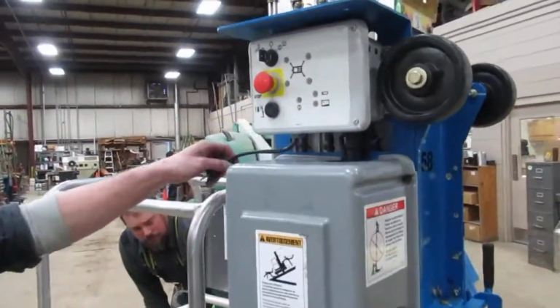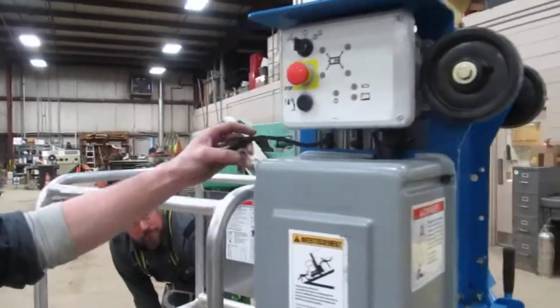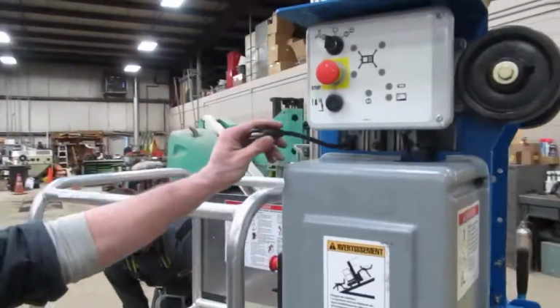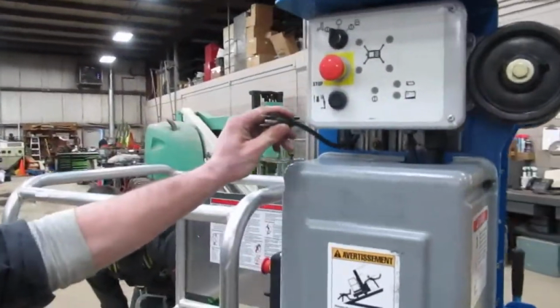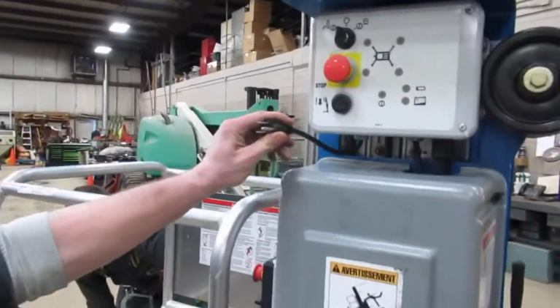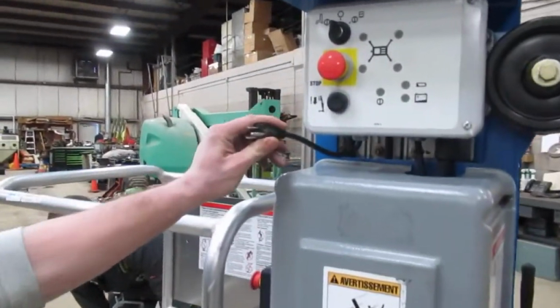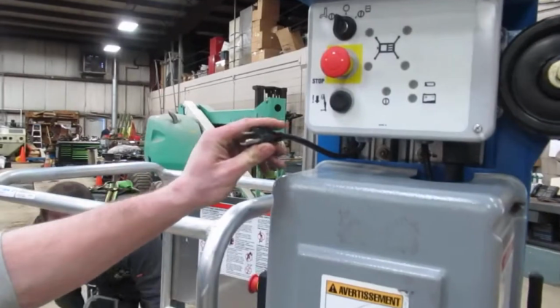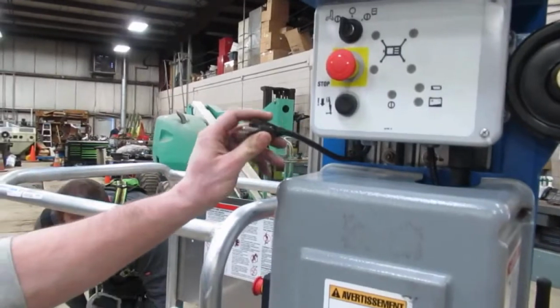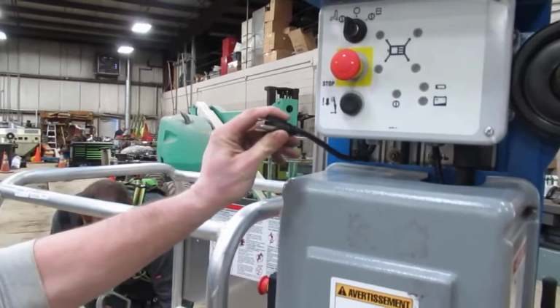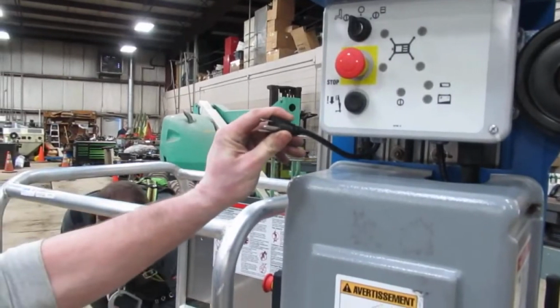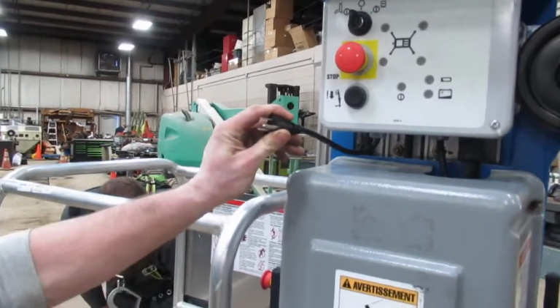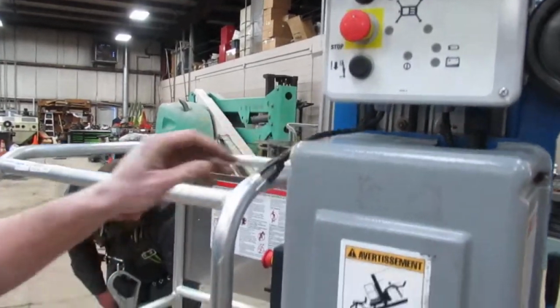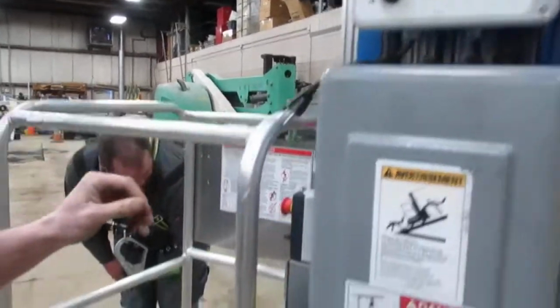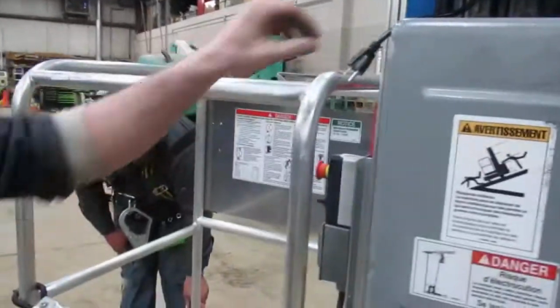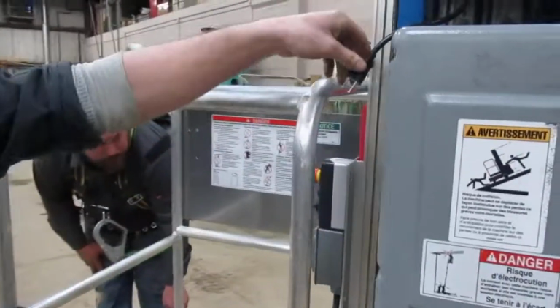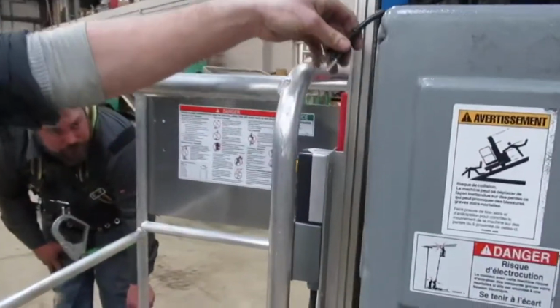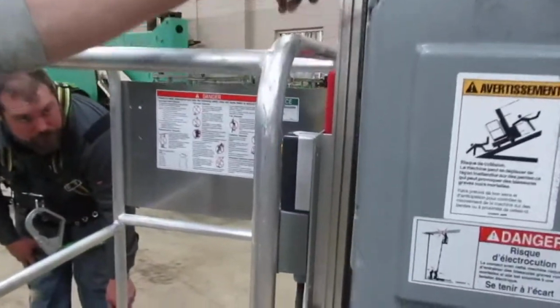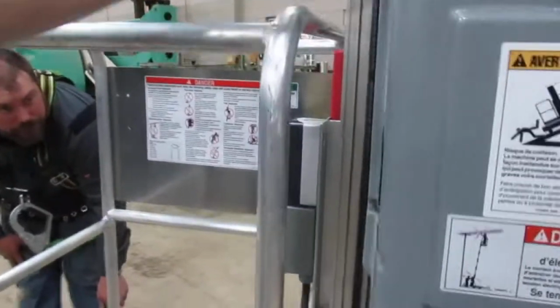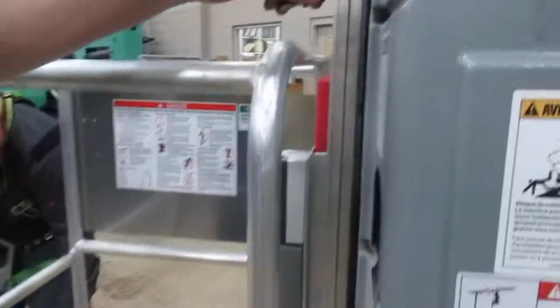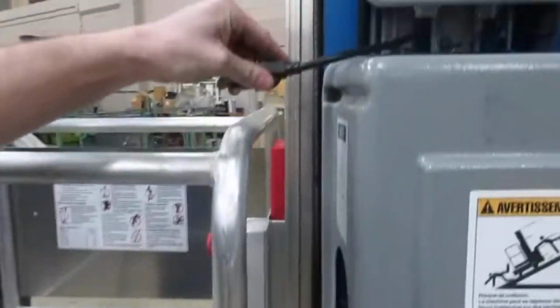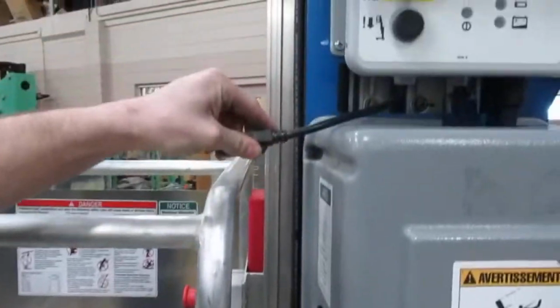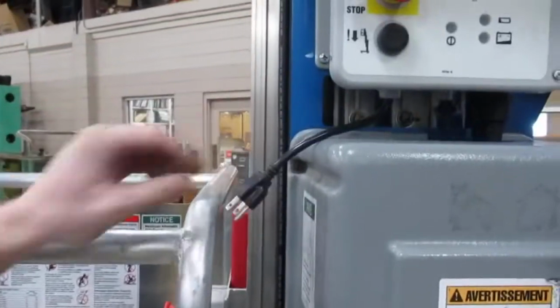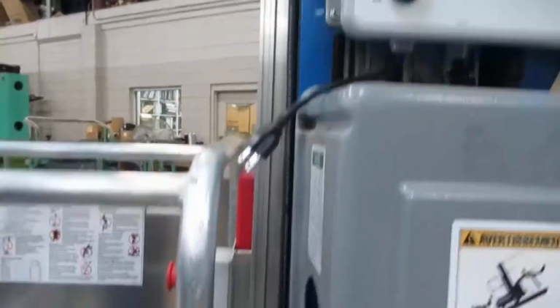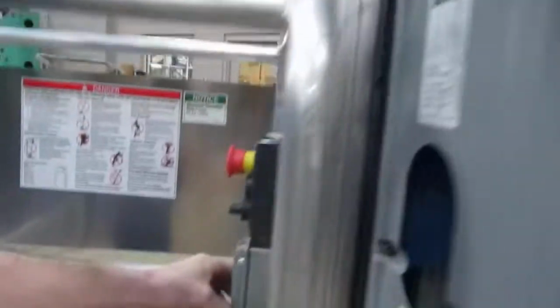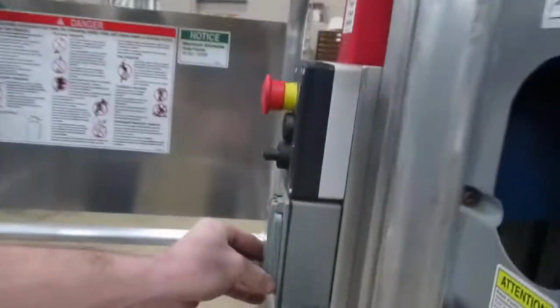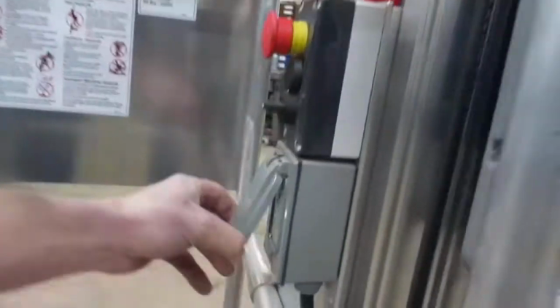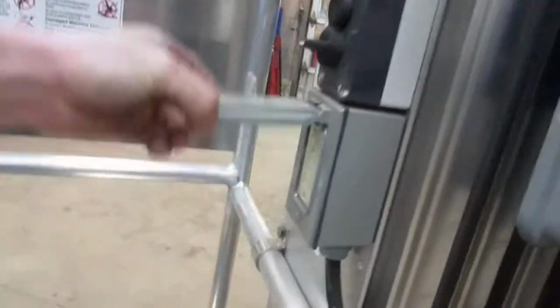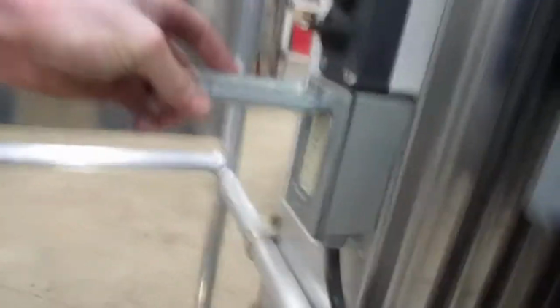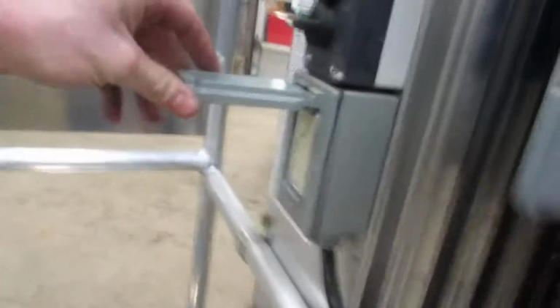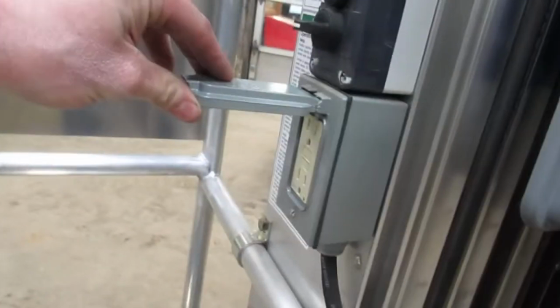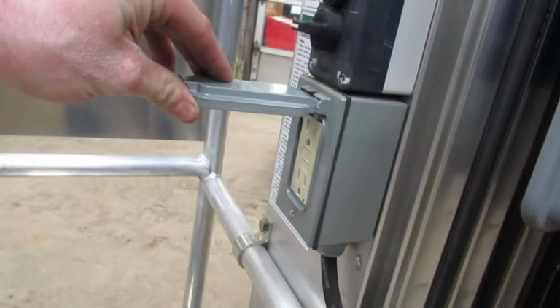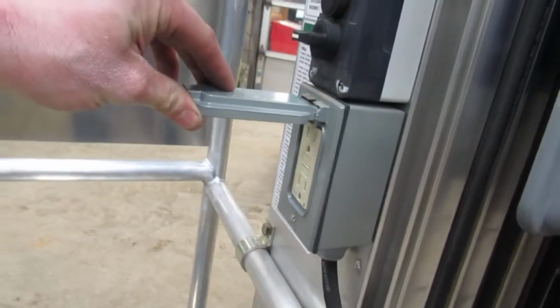Down below, underneath the ground control box, this is your 110 to platform. You plug this cord in right here, and that's going to give you power to the platform.